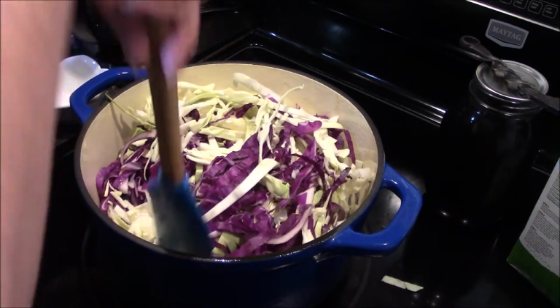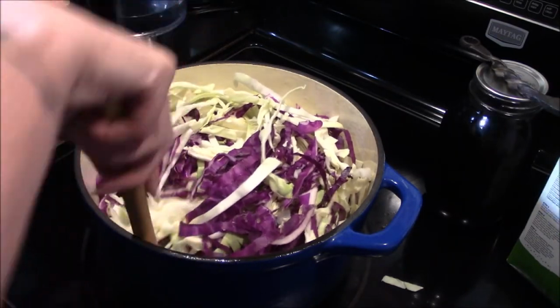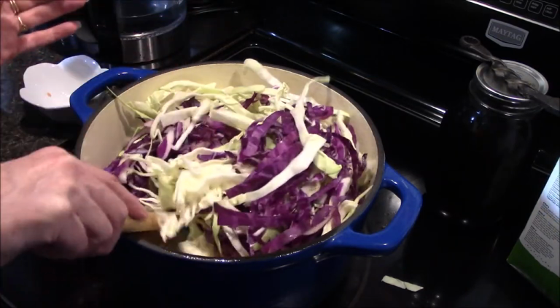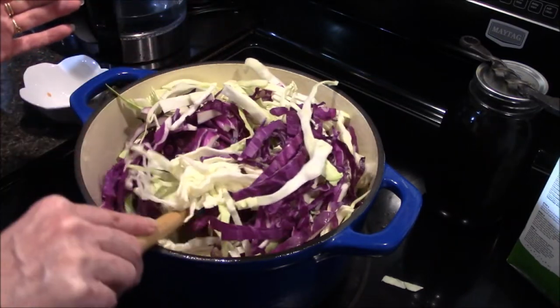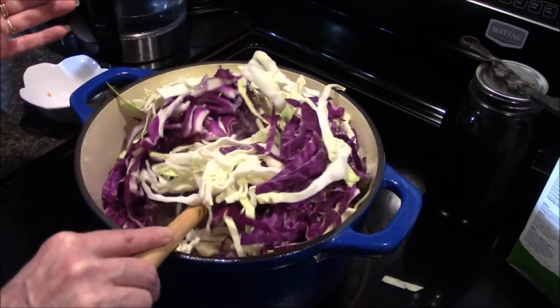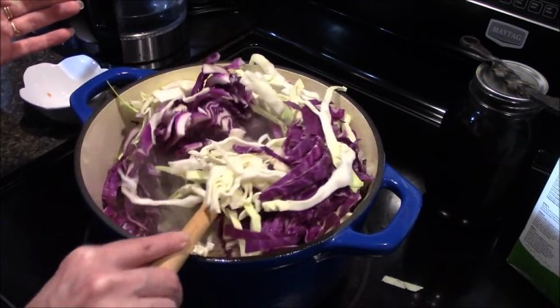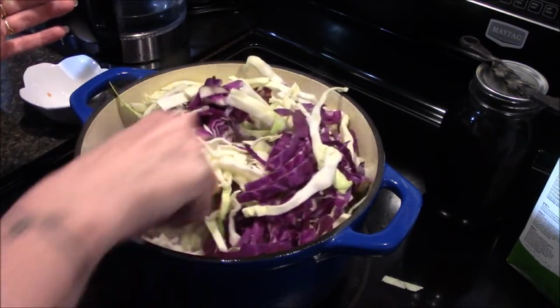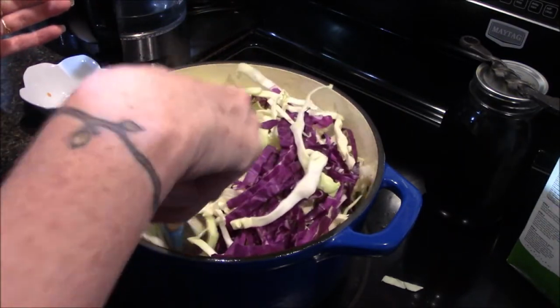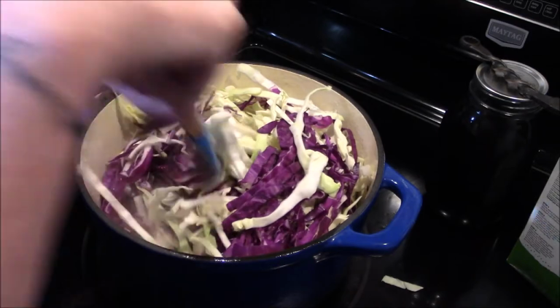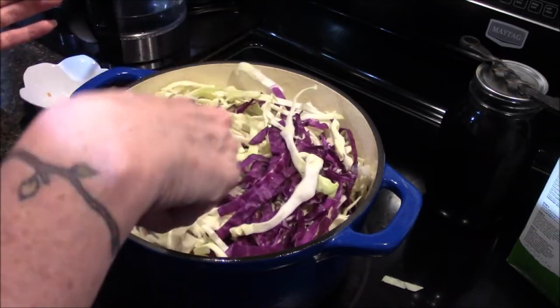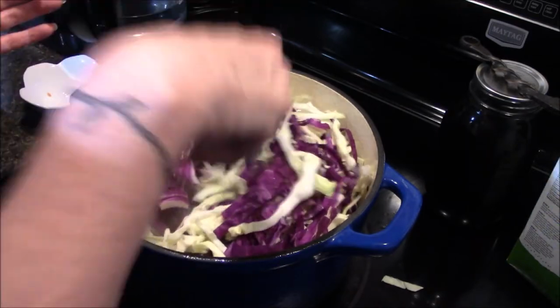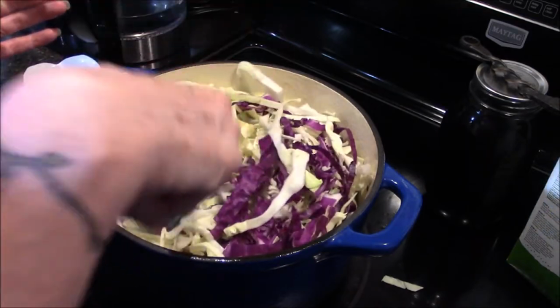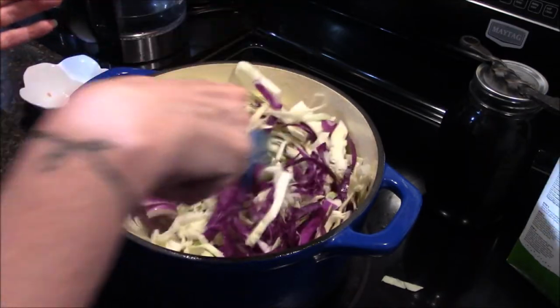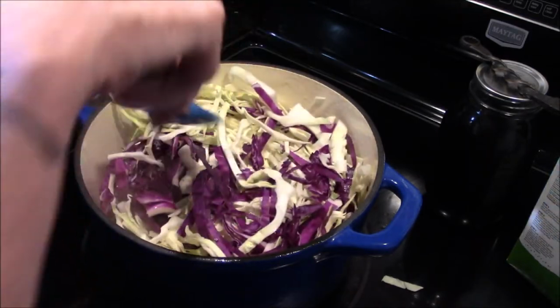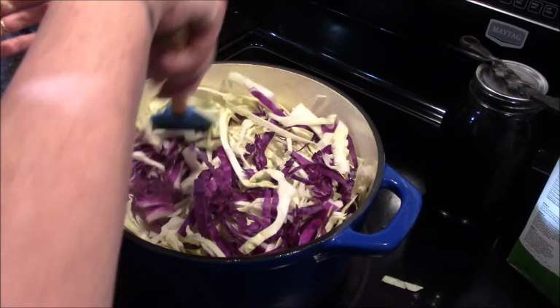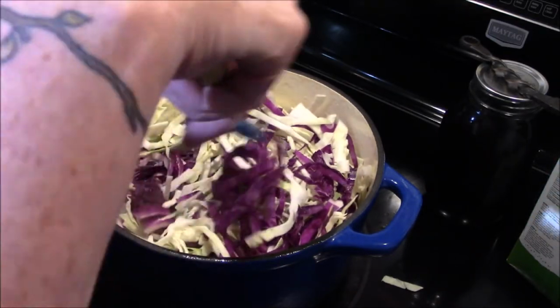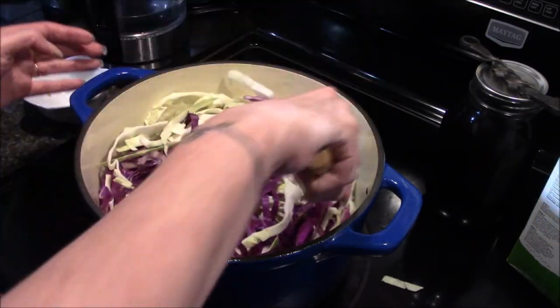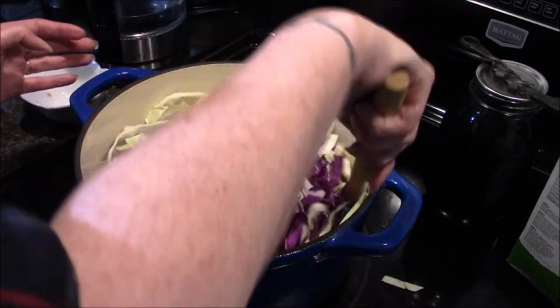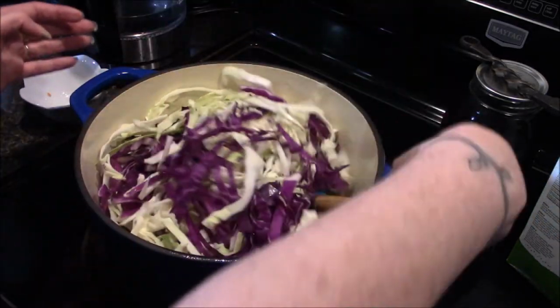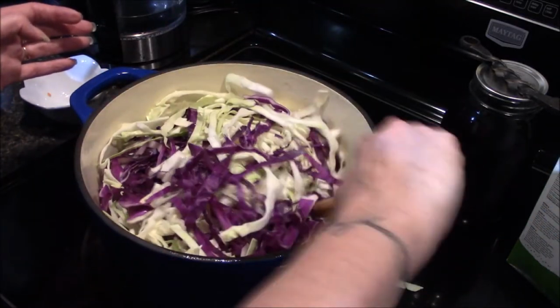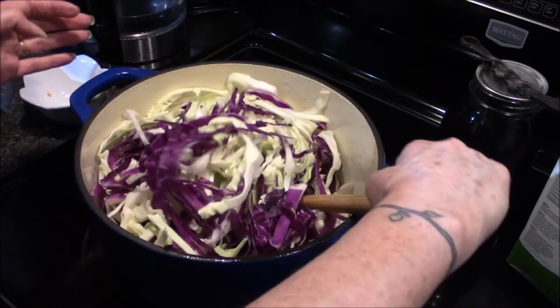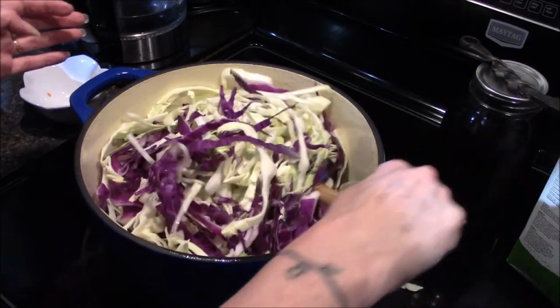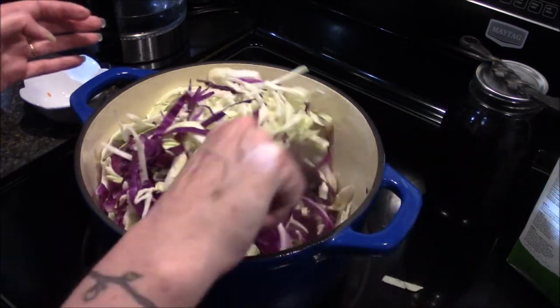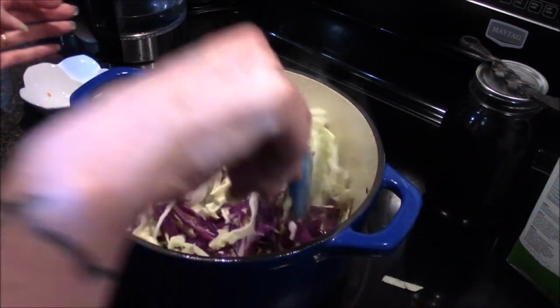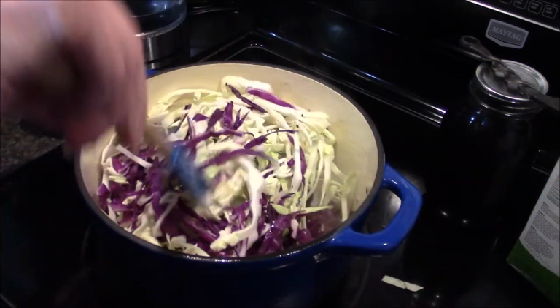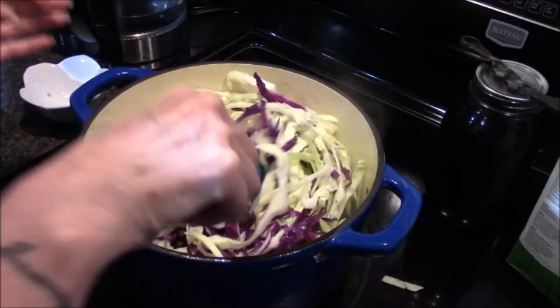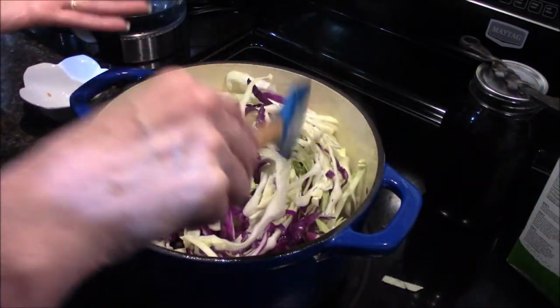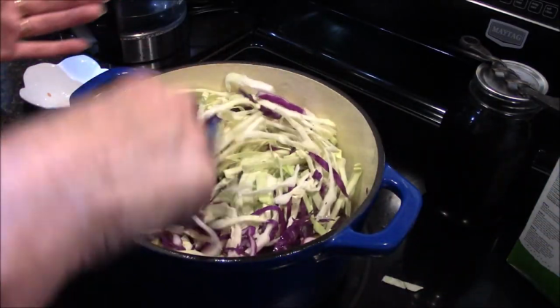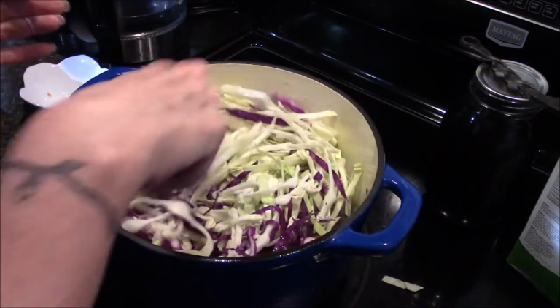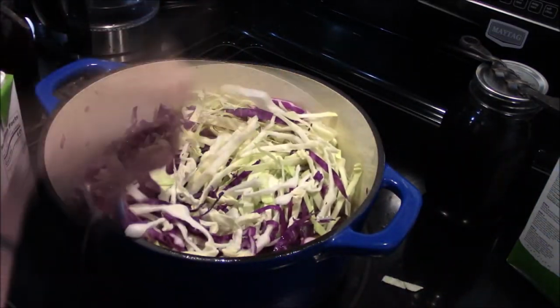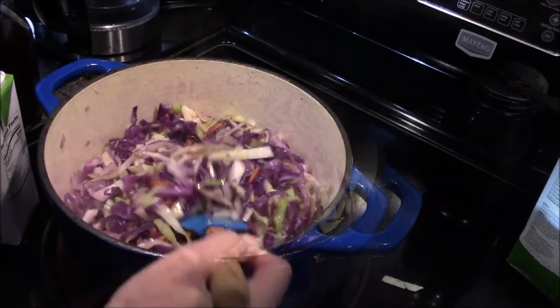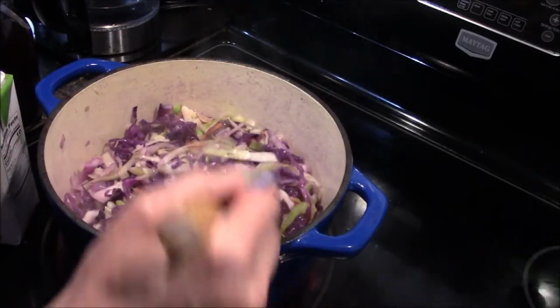What I'm going to do is let this cook down a little bit before I add the rest of that cabbage in, just to make a little bit more room in my pot, and then I'm going to let this cook and soften up for an additional five to six minutes.